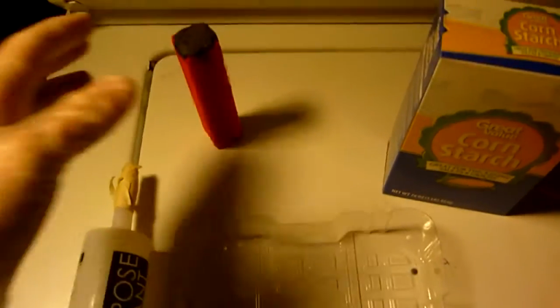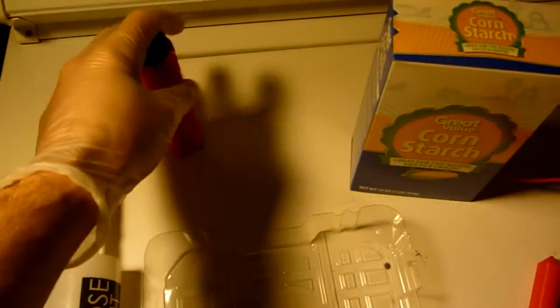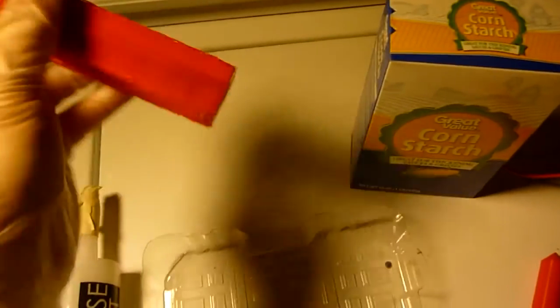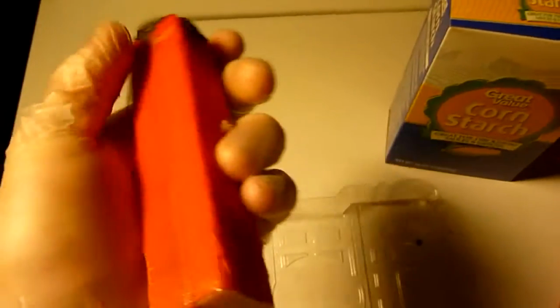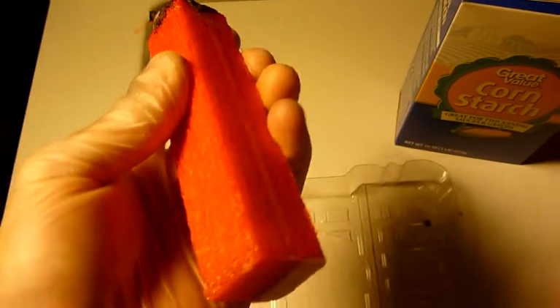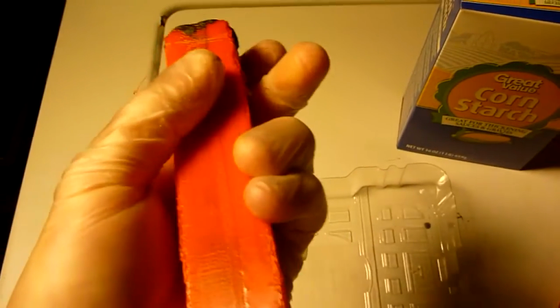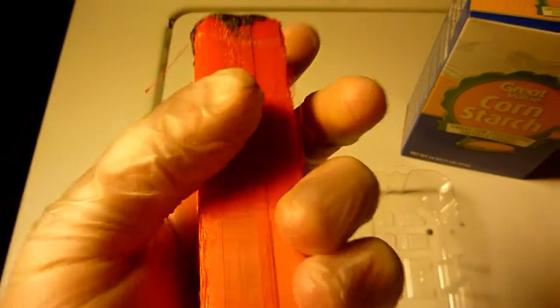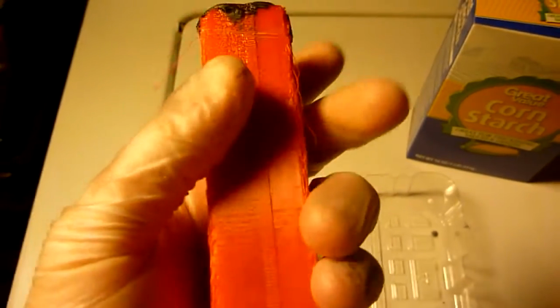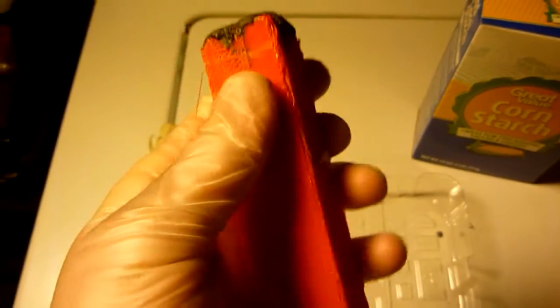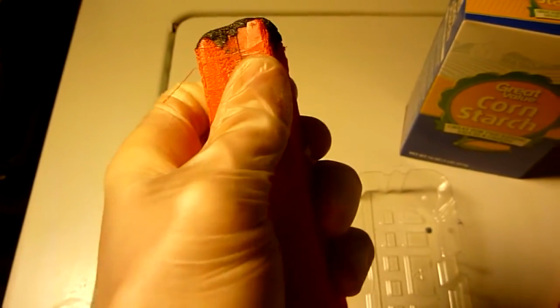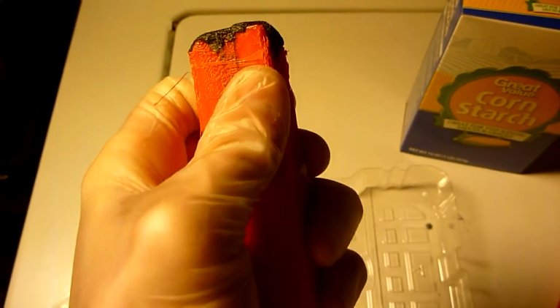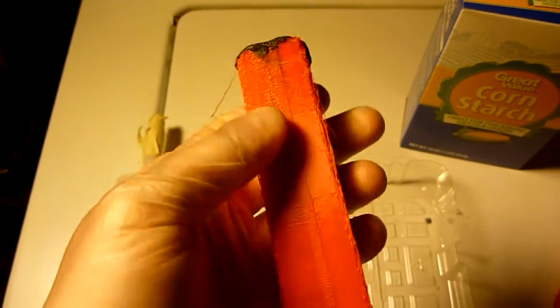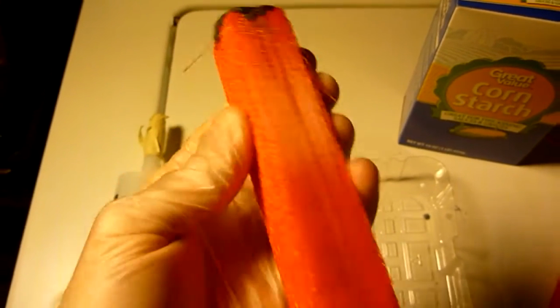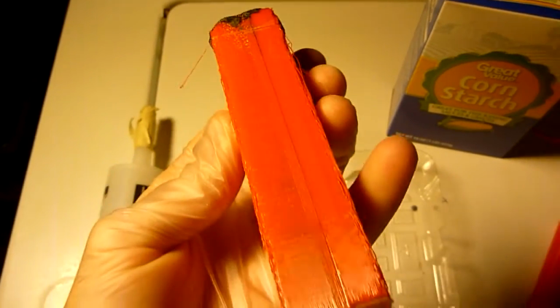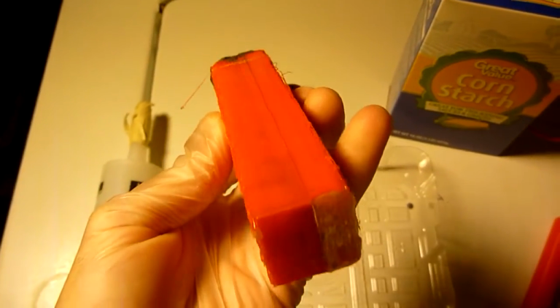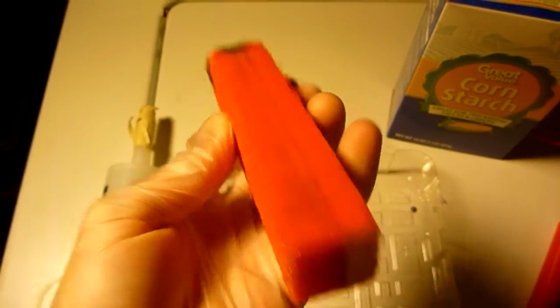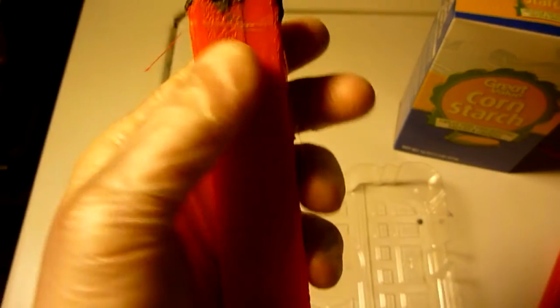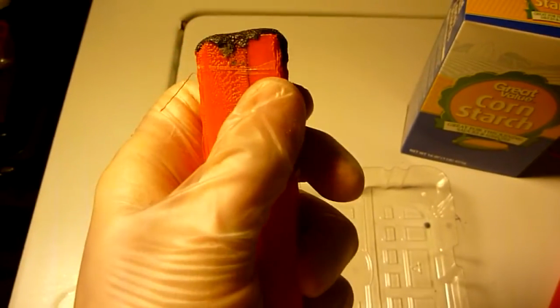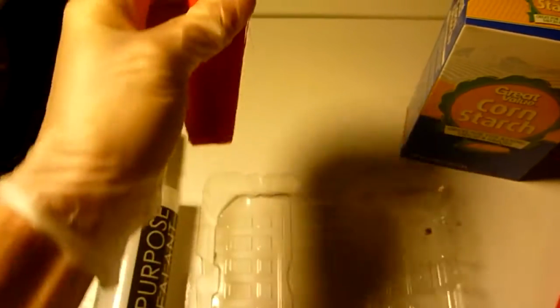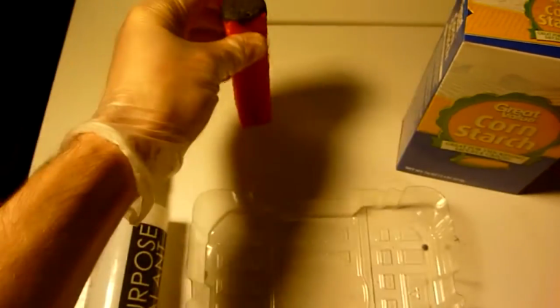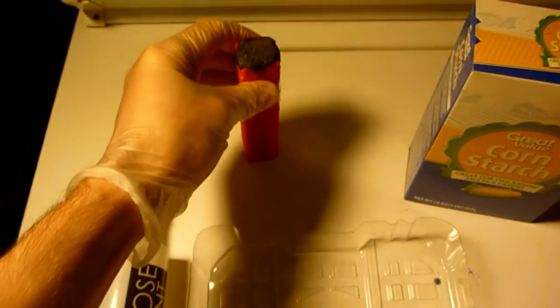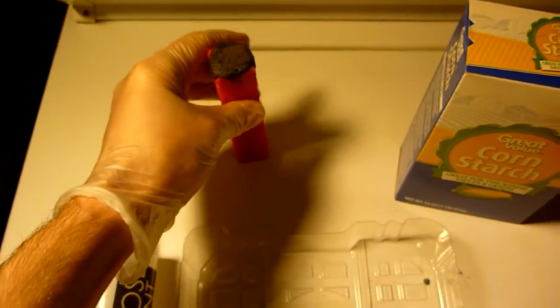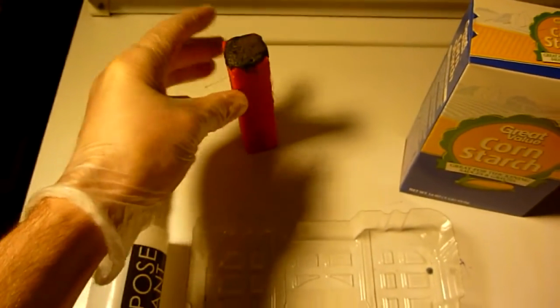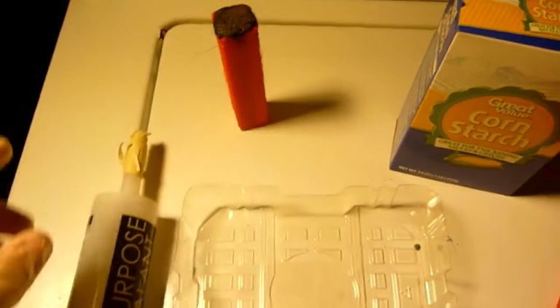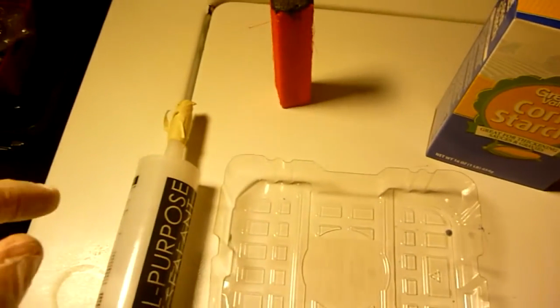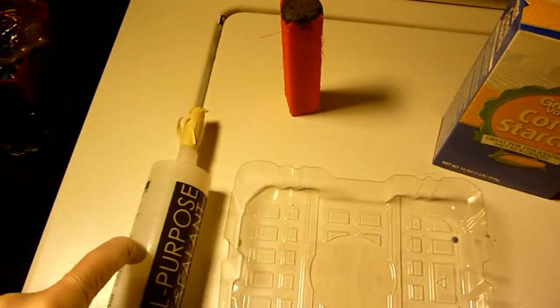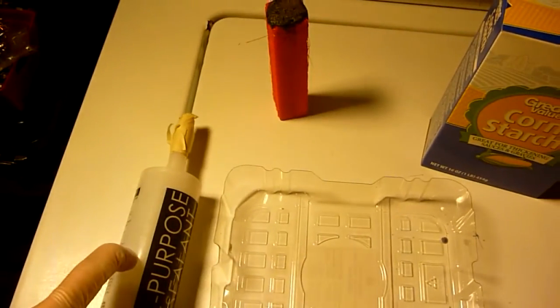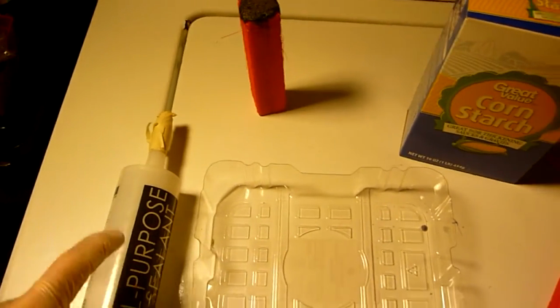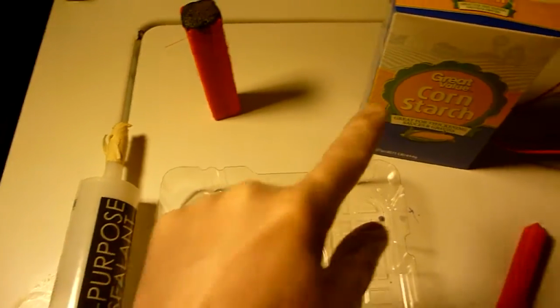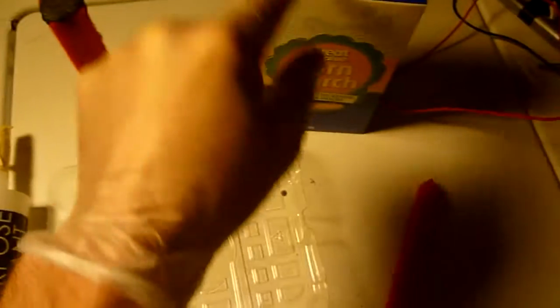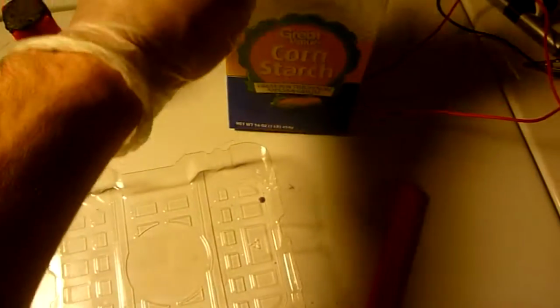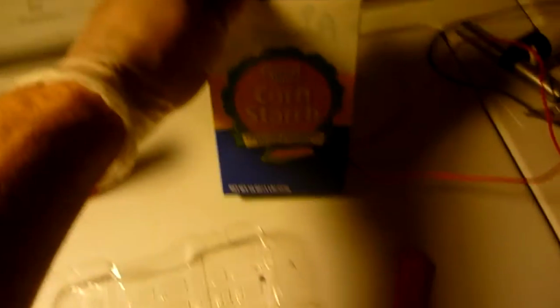This is the old mold that was a disaster because I couldn't separate the two halves — see, they're fused together. So I'm going to proceed to cut into this and mix it with cornstarch.